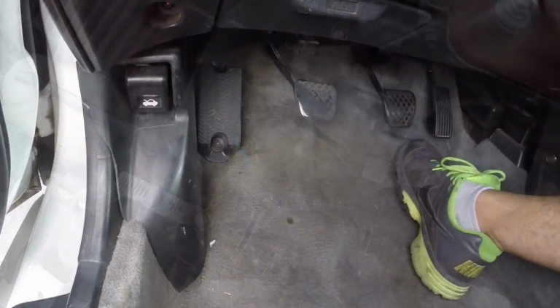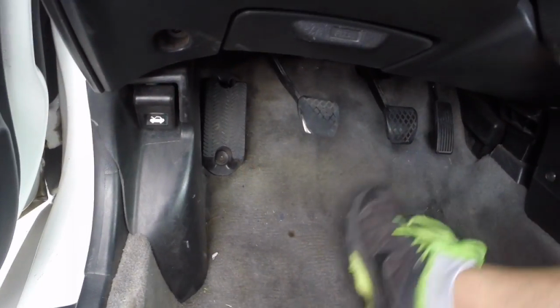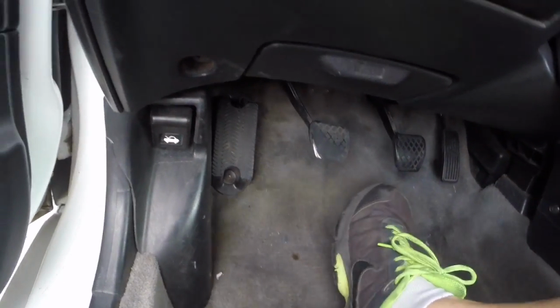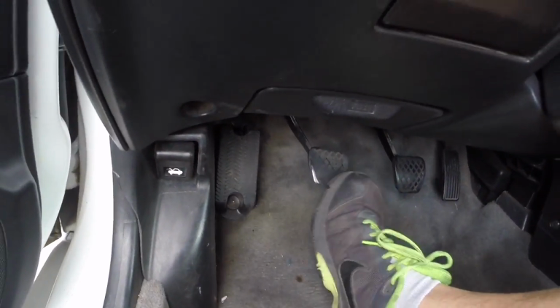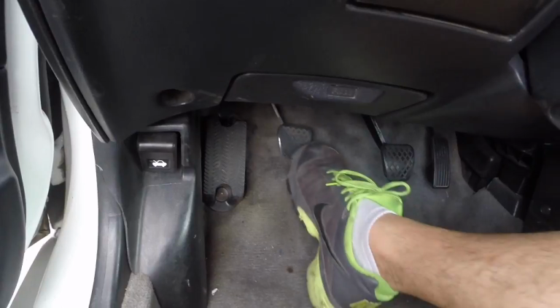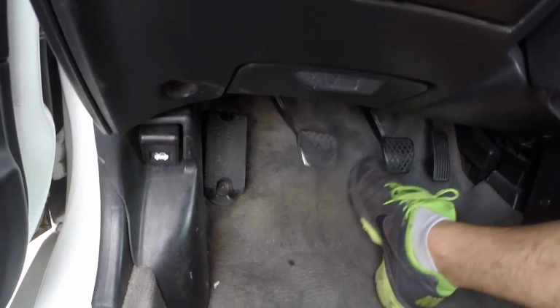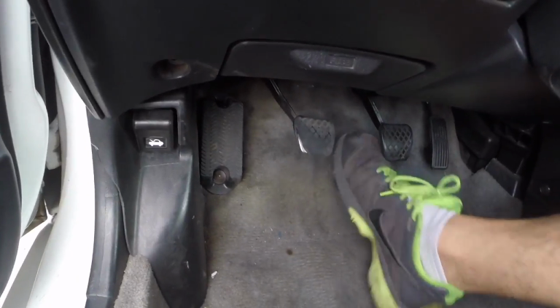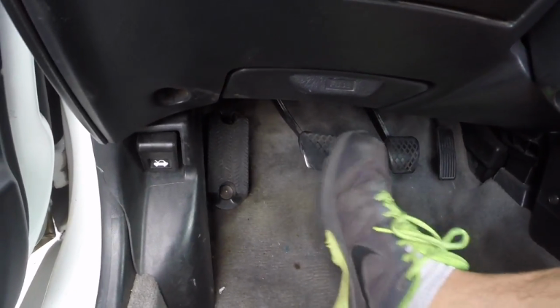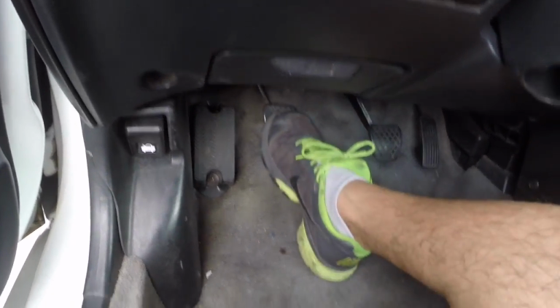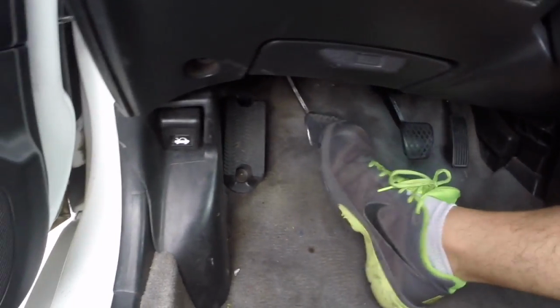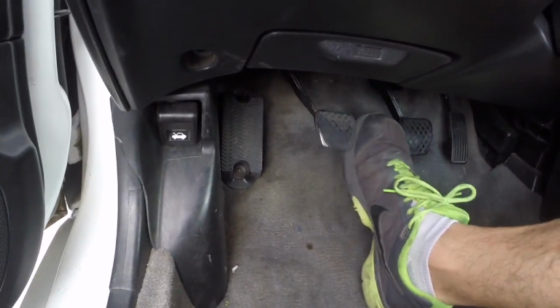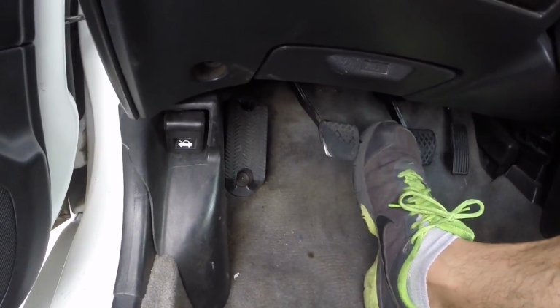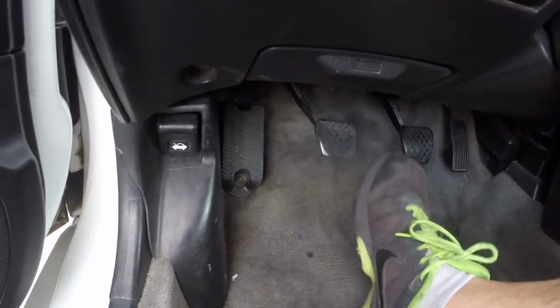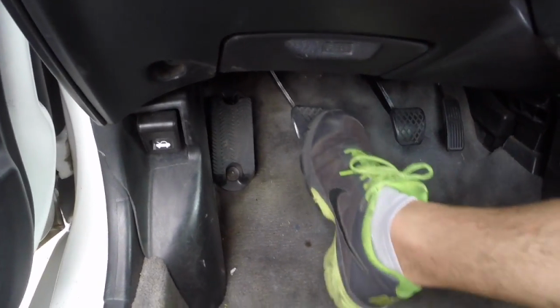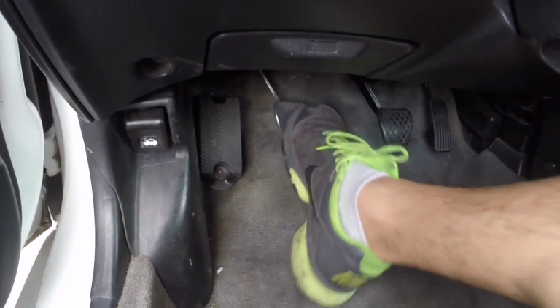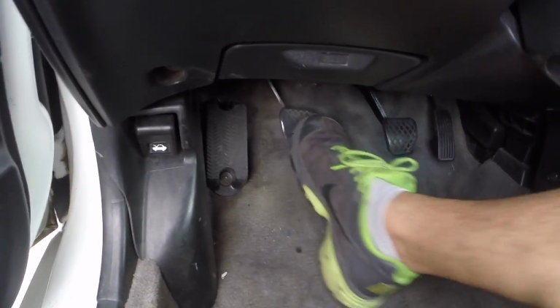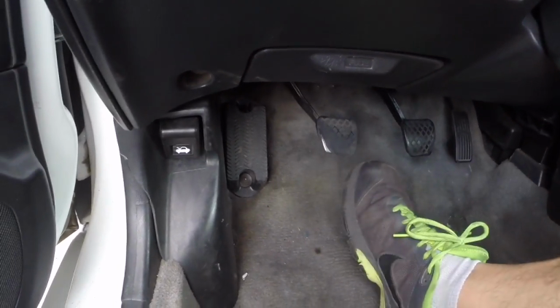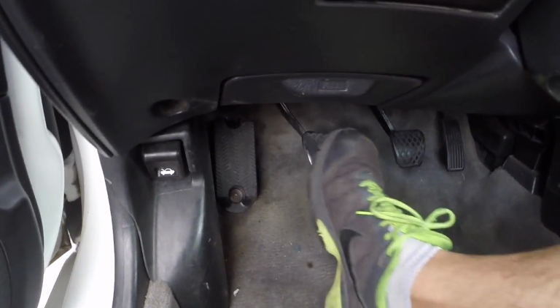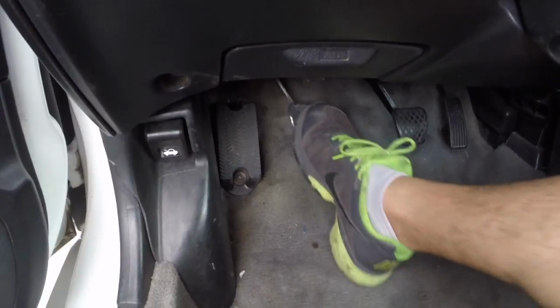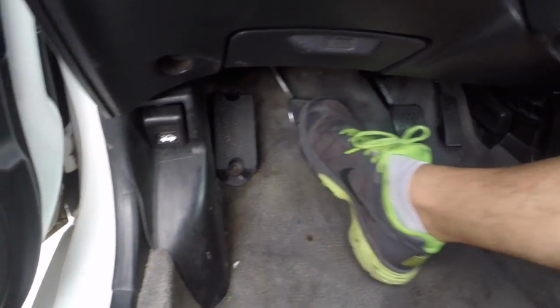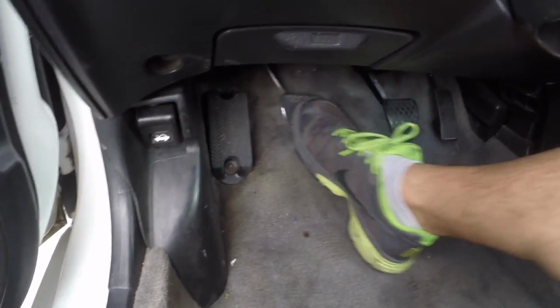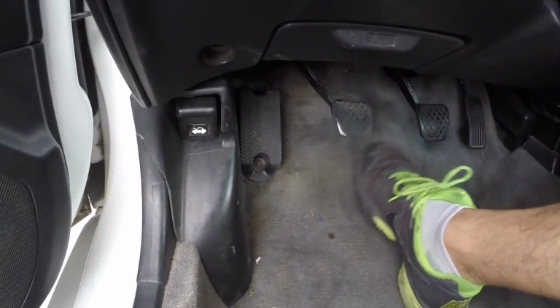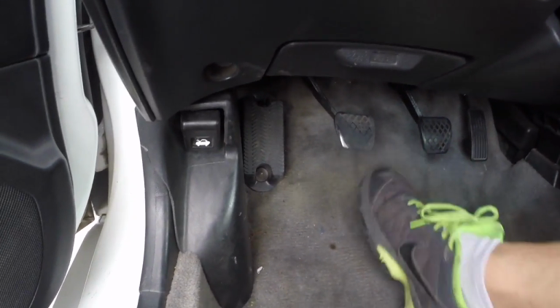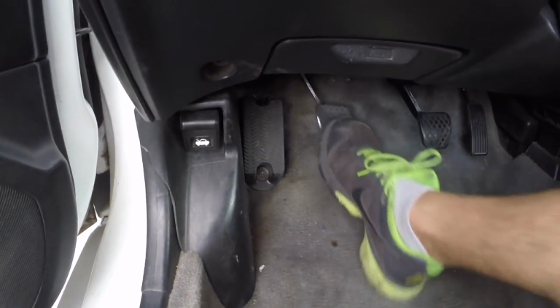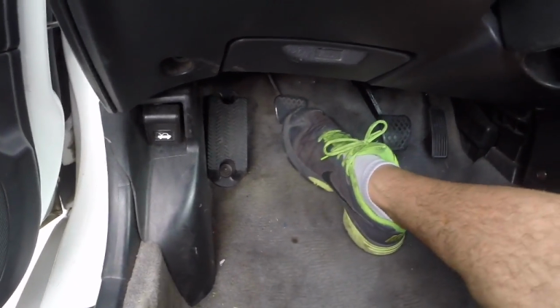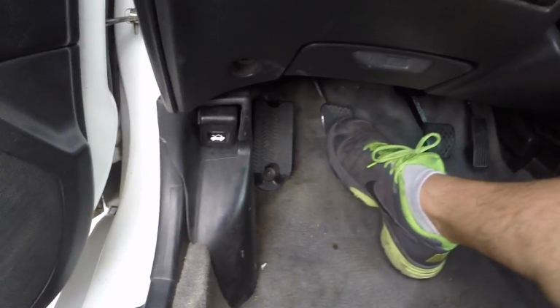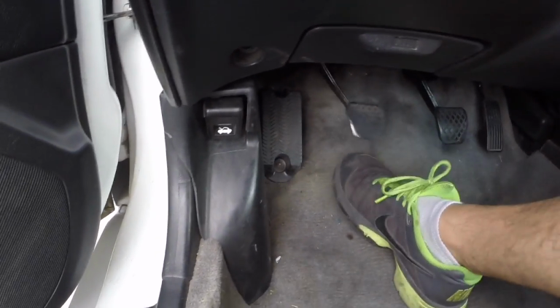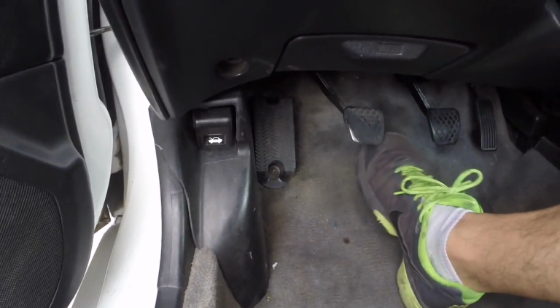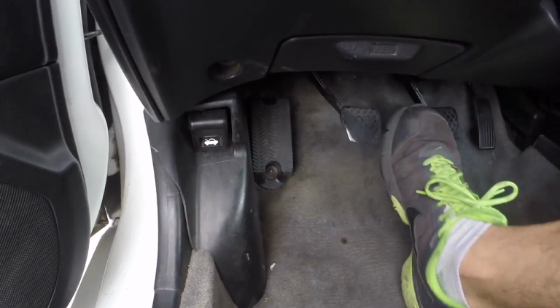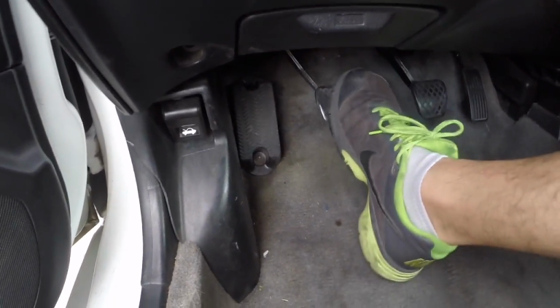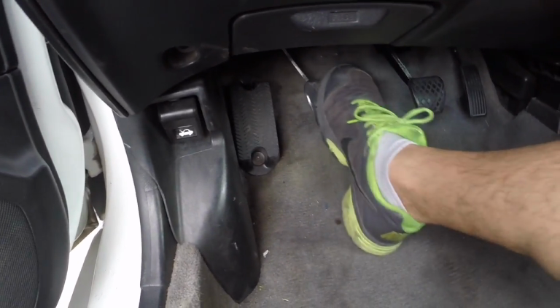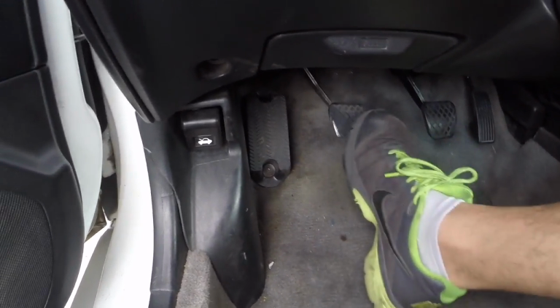This is the clutch pedal and how it's acting. It works still, but there's not a whole lot of pressure, and sometimes it'll just stay down by itself. It's not doing it now.